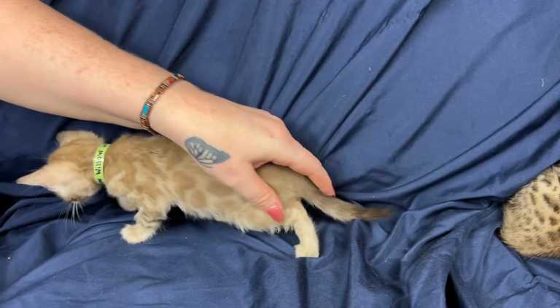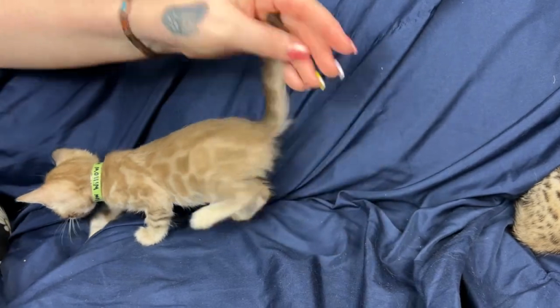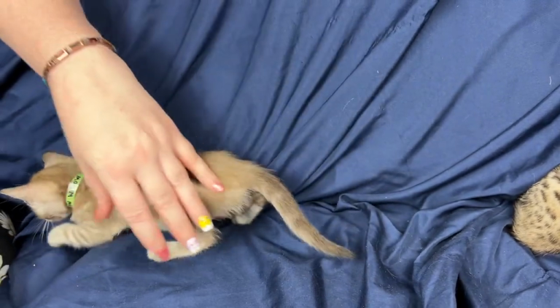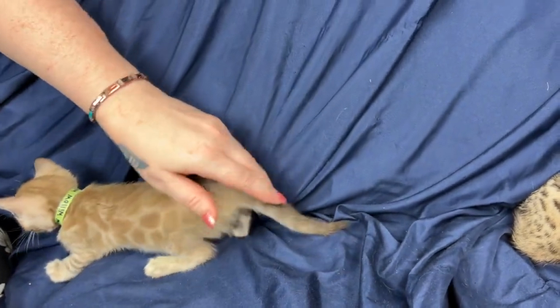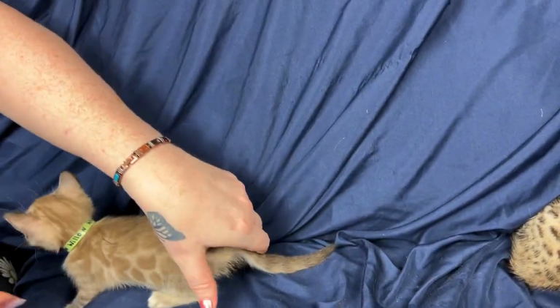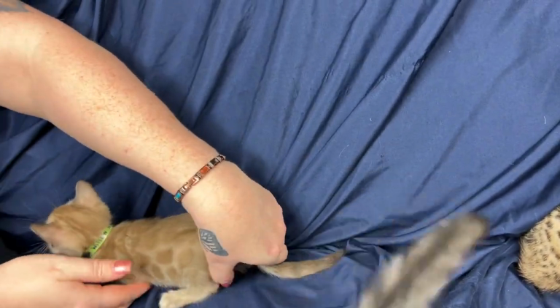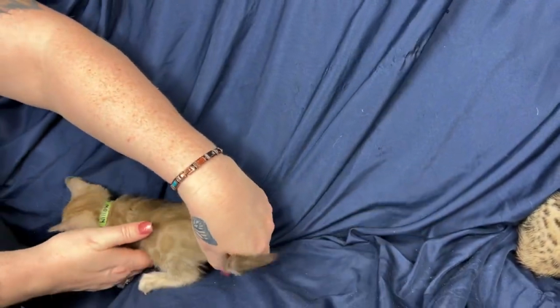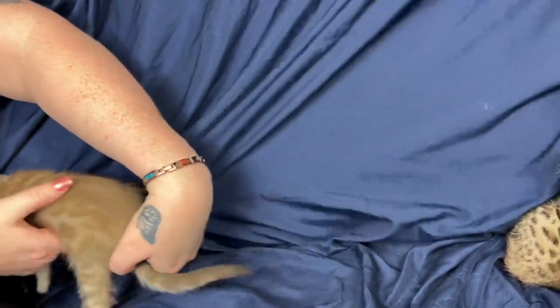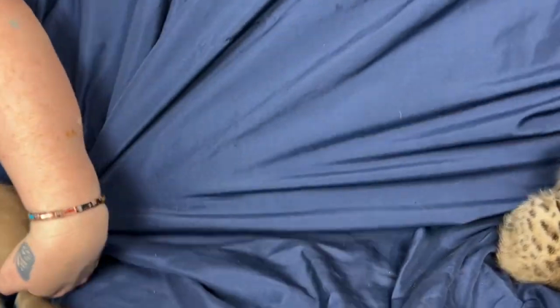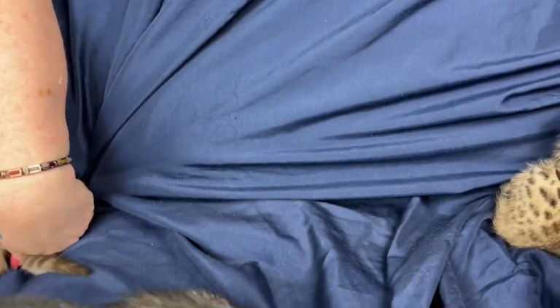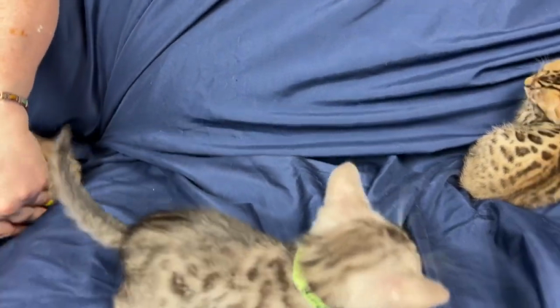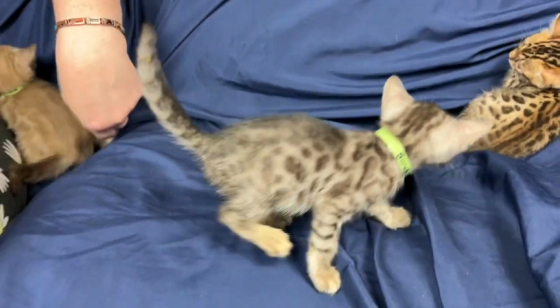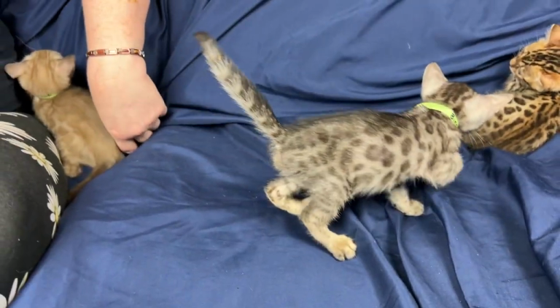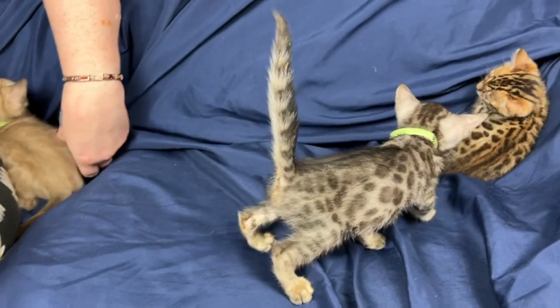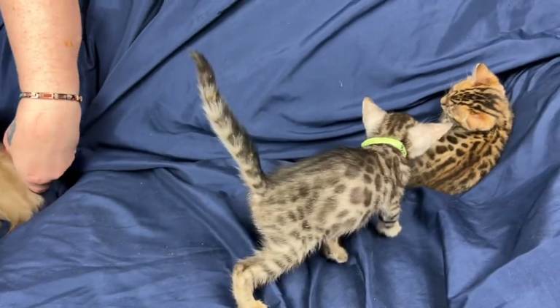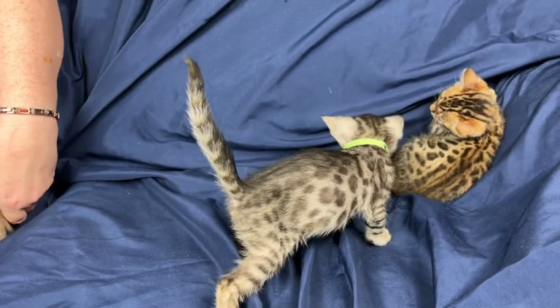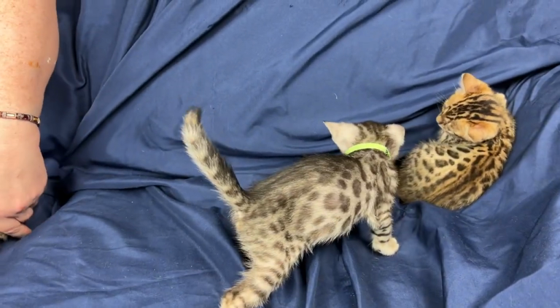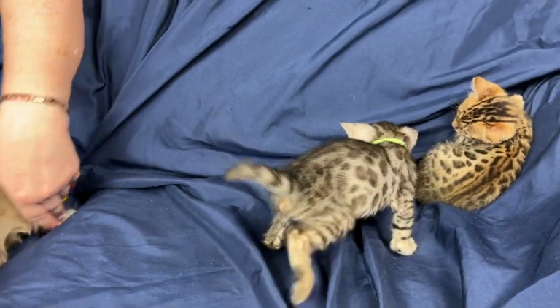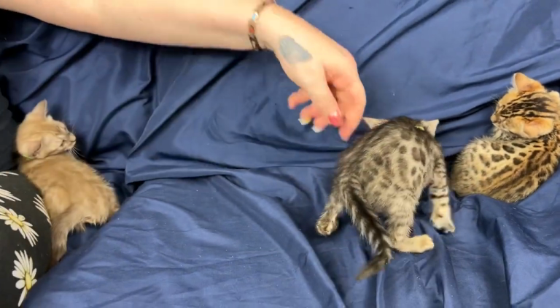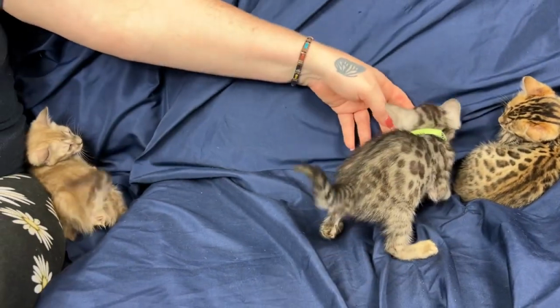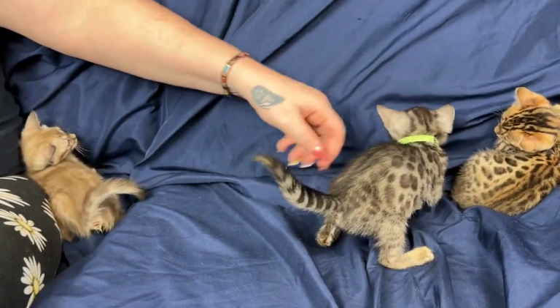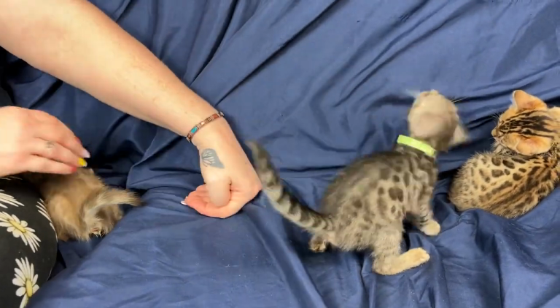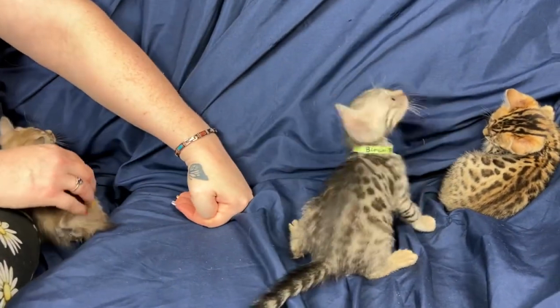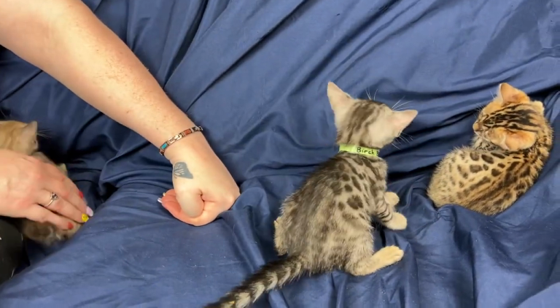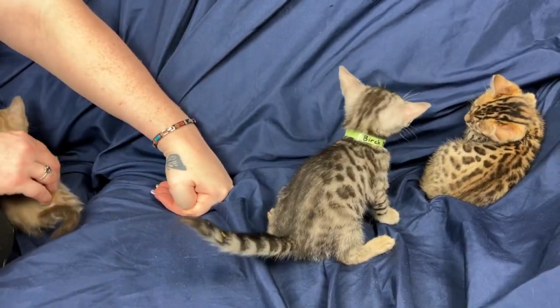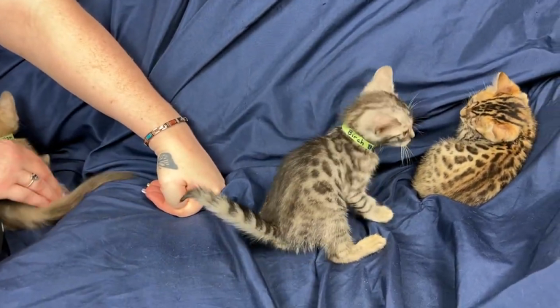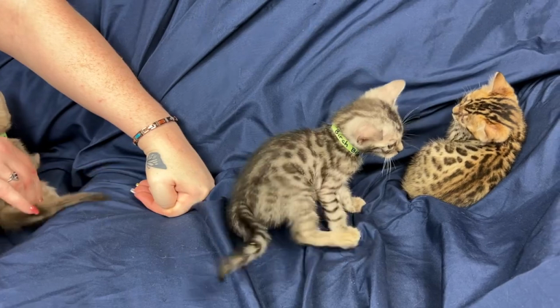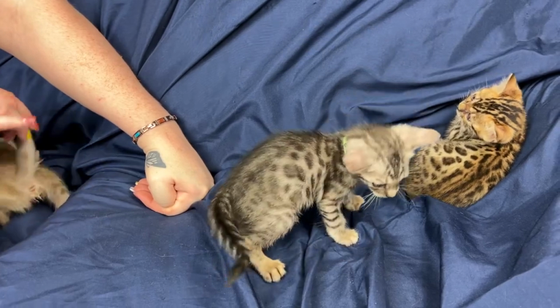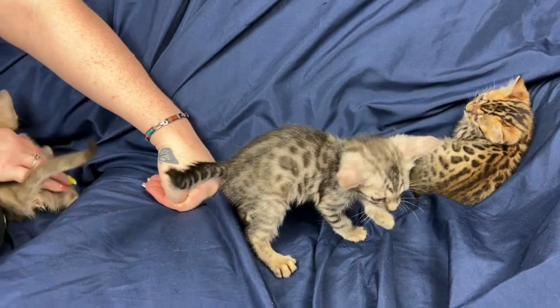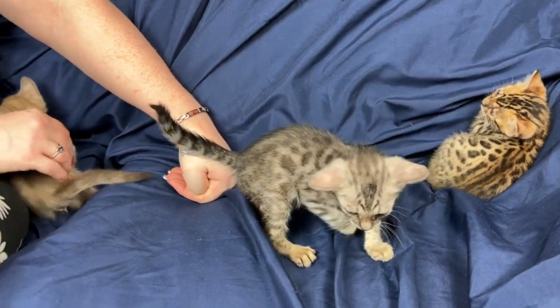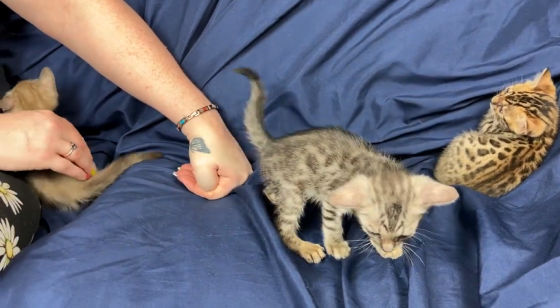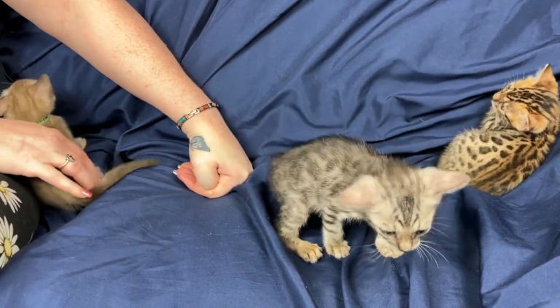Uh-oh, she's going to fall. Come here, come here little girl. Sit with me, sit with me. We all know how much you like that. See? I'll keep you safe, don't you worry.